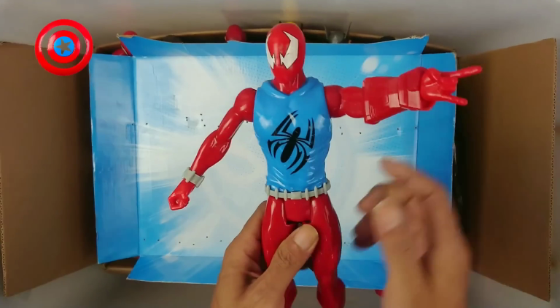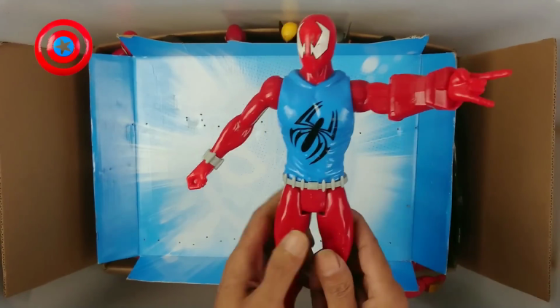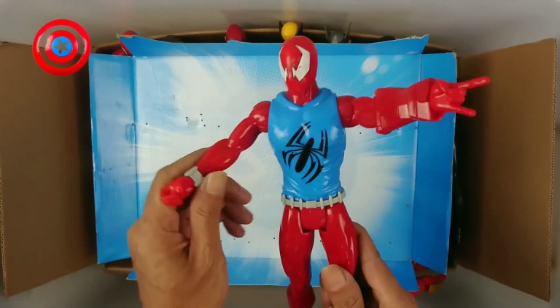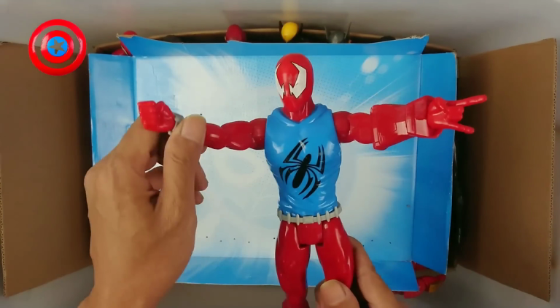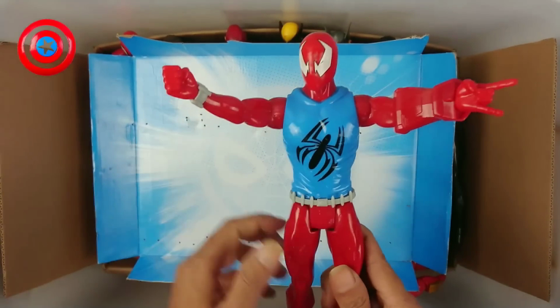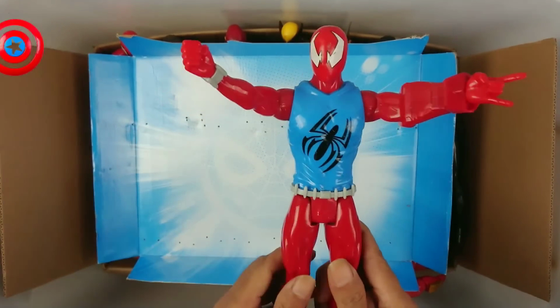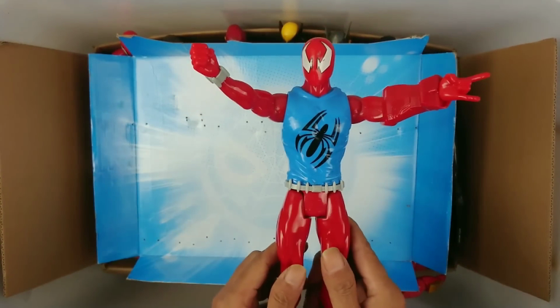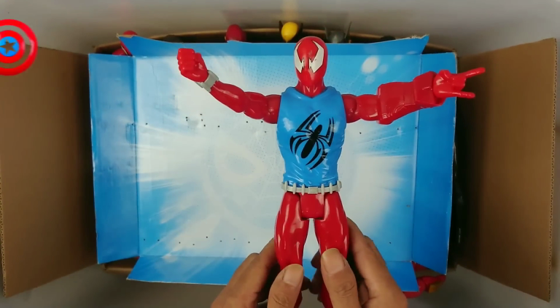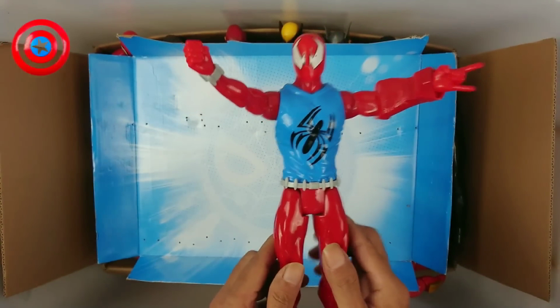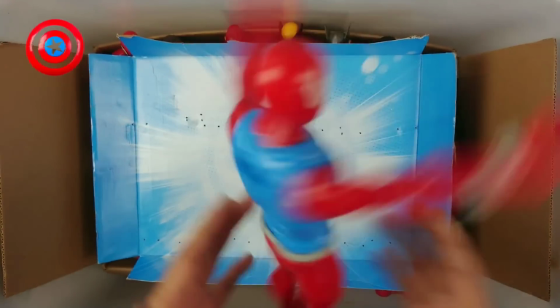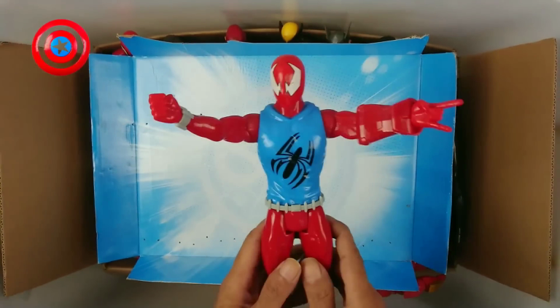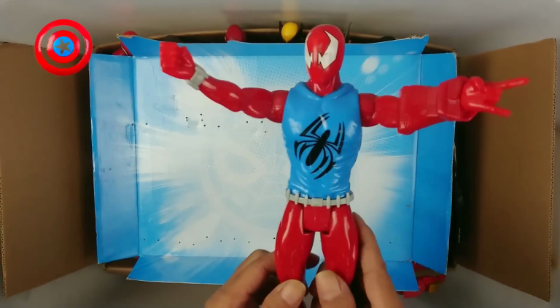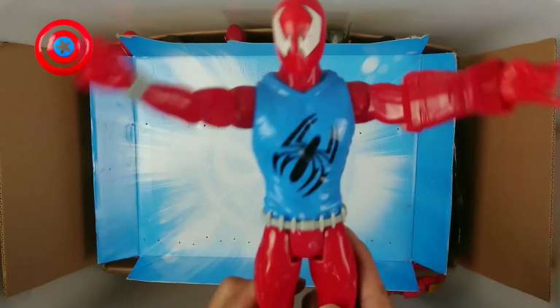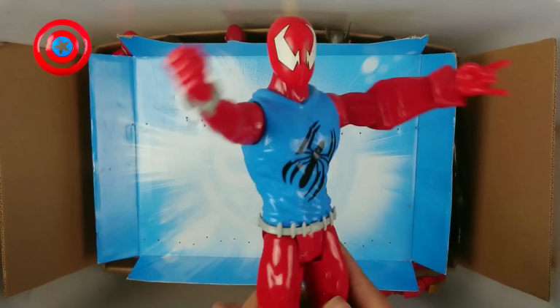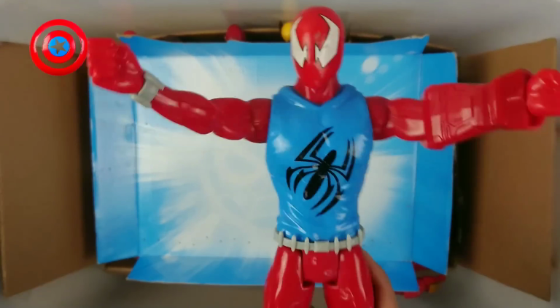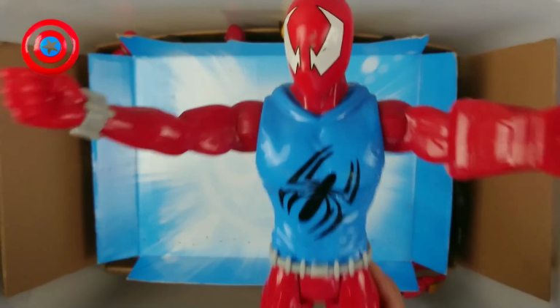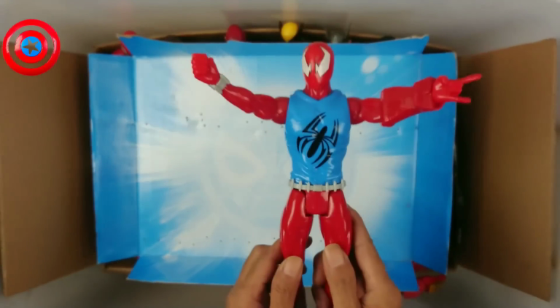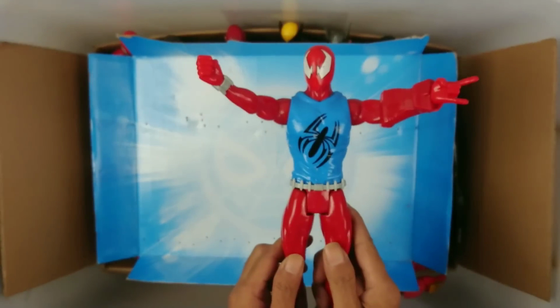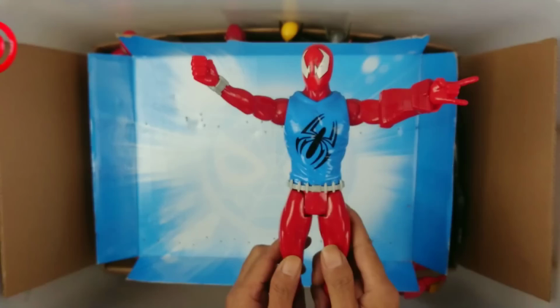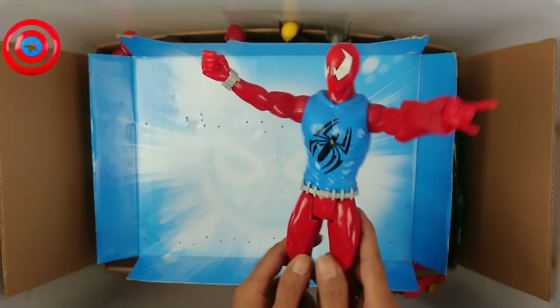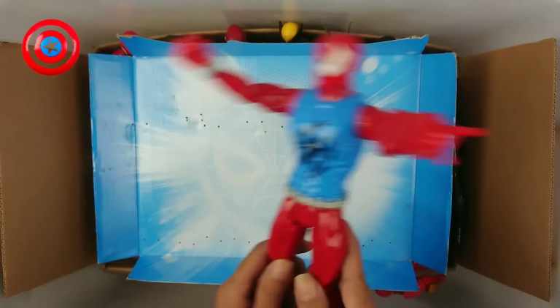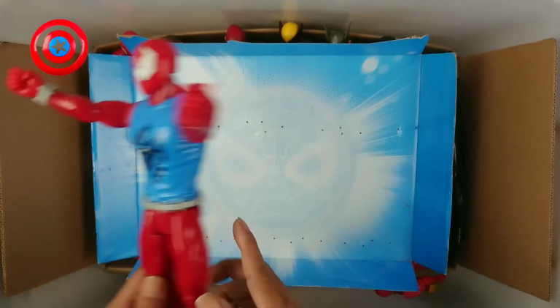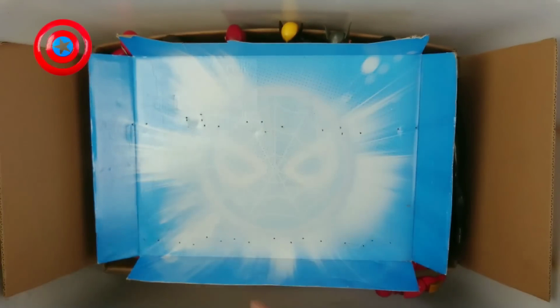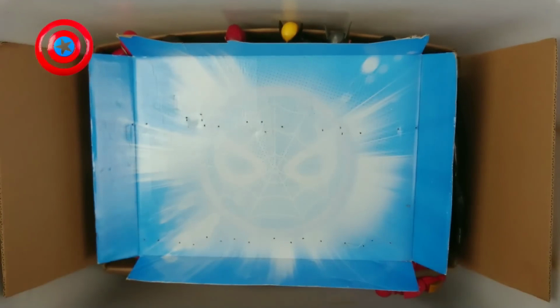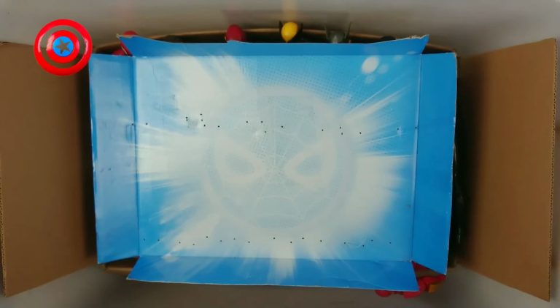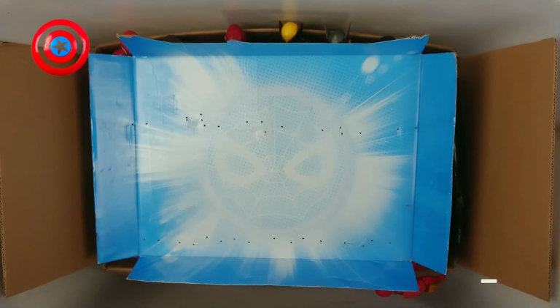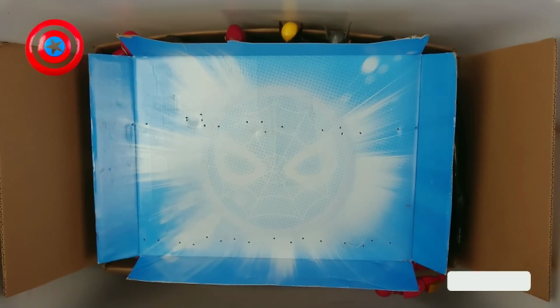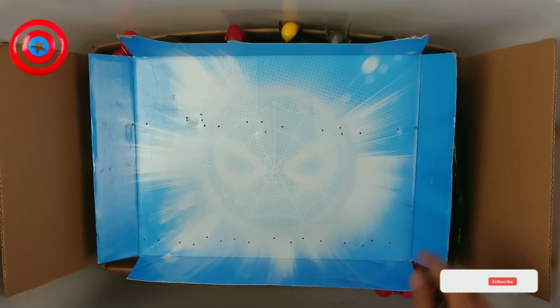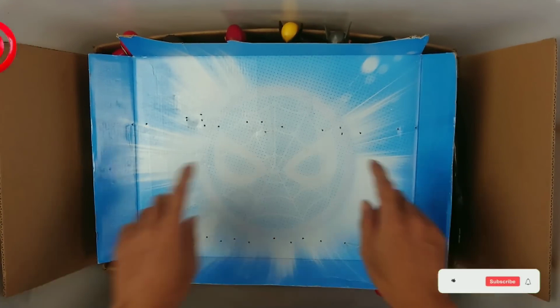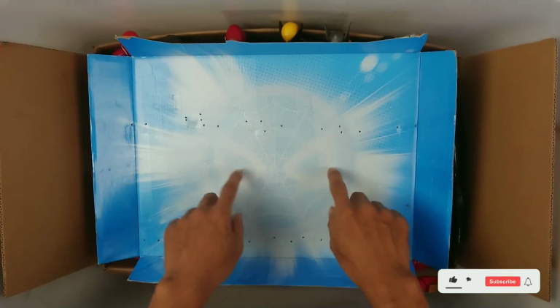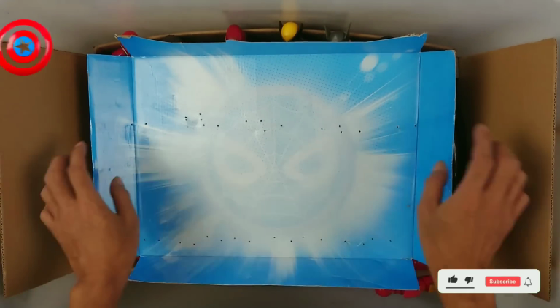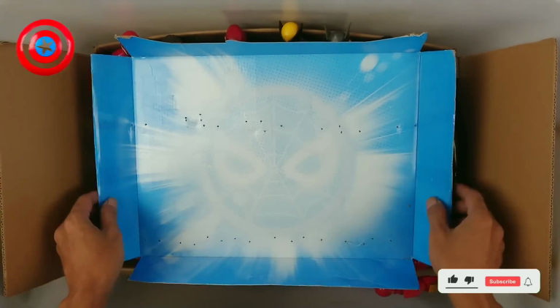This is action figure Scarlet Spider! Wow! Scarlet Spider! Very cool! Let's open!